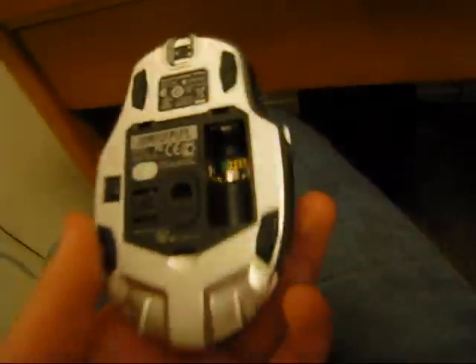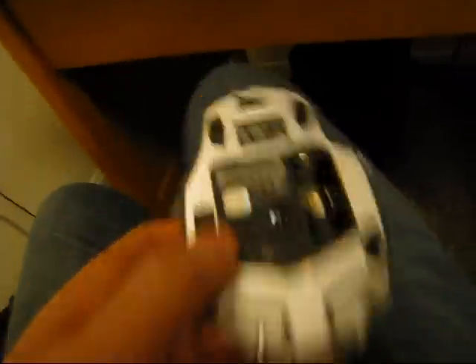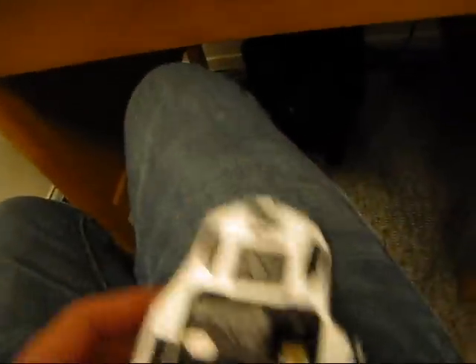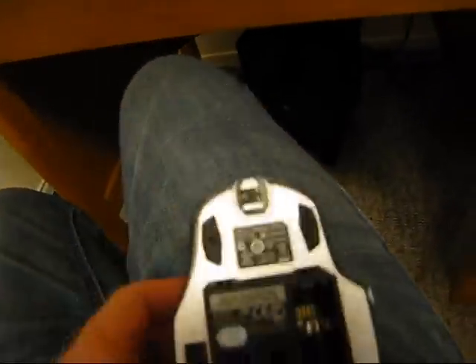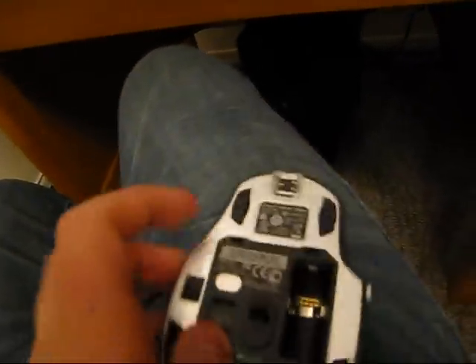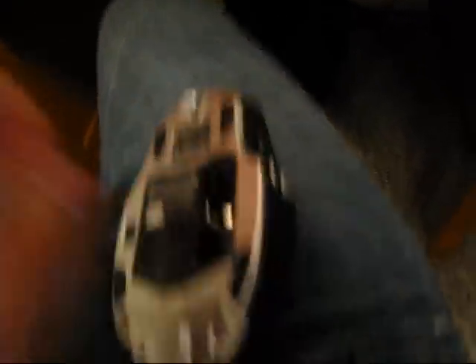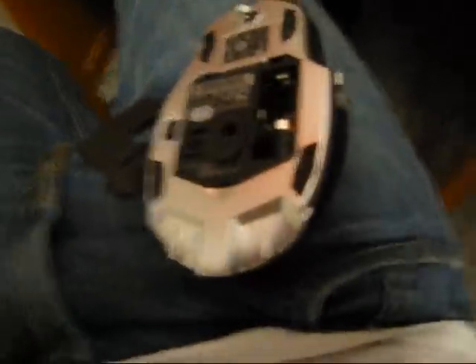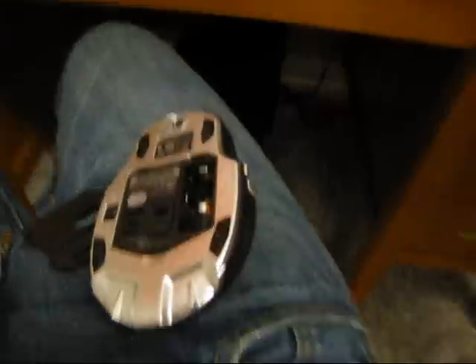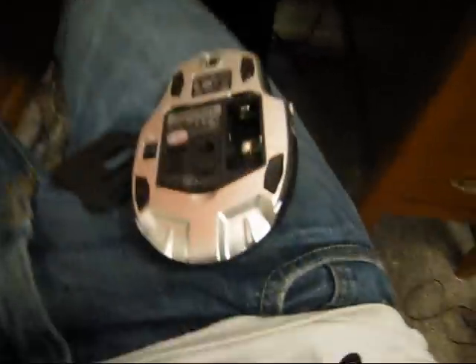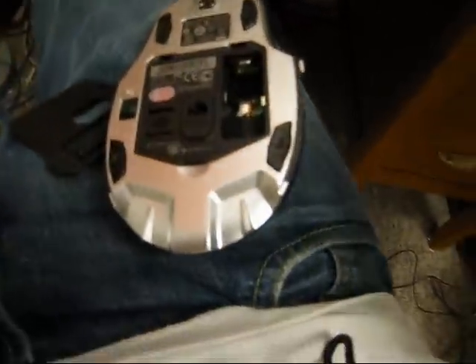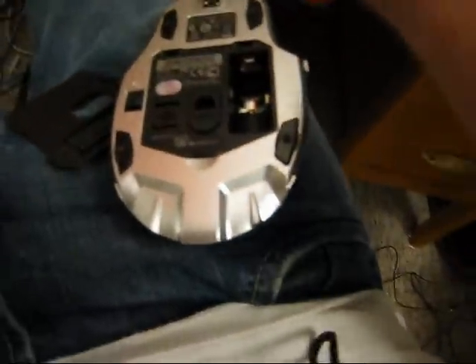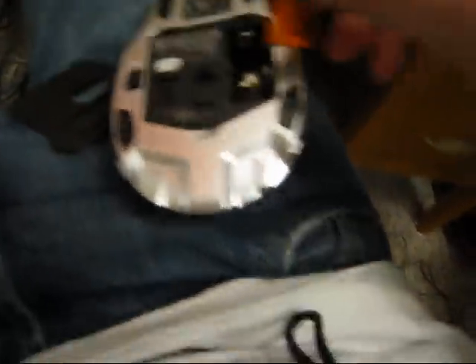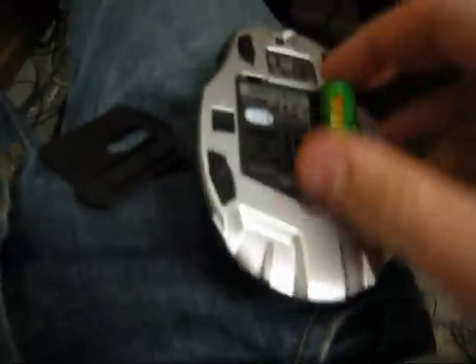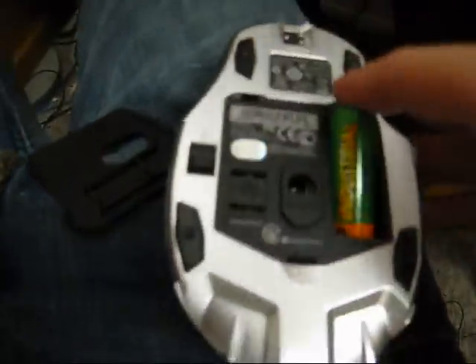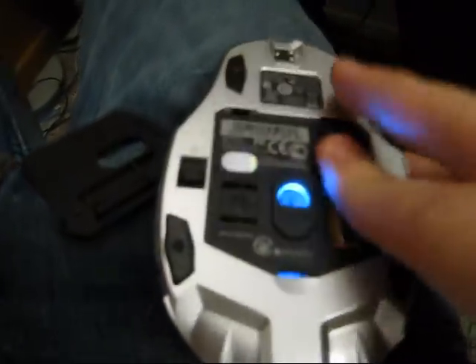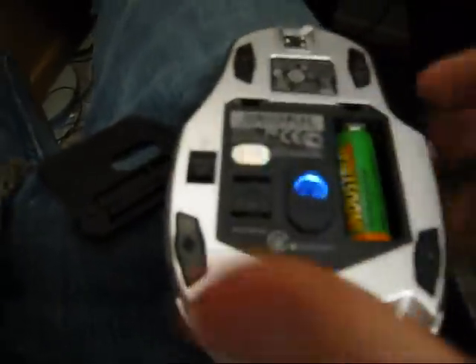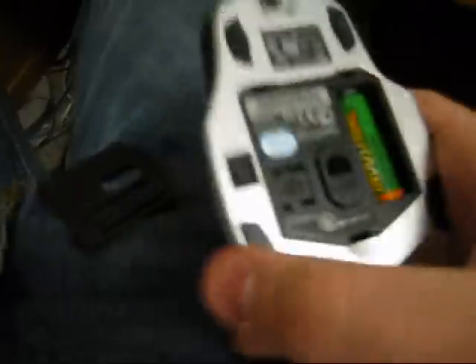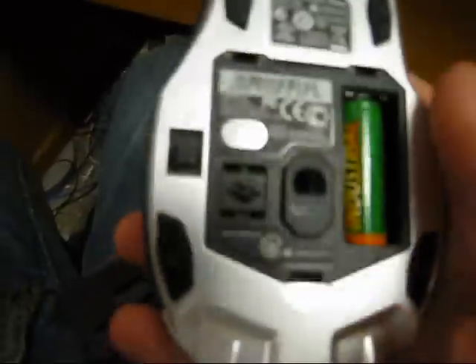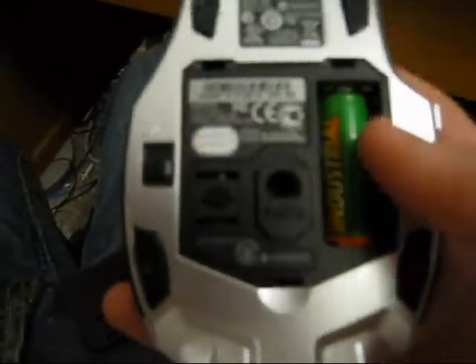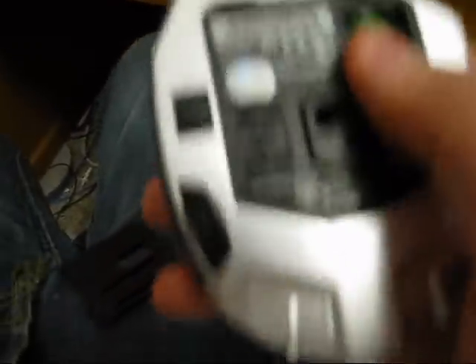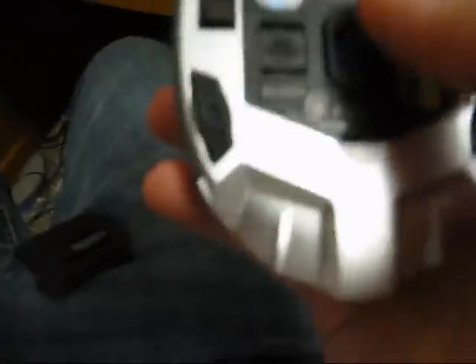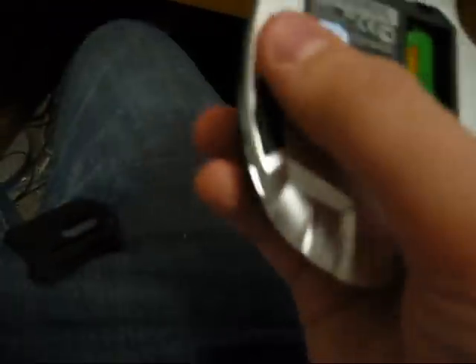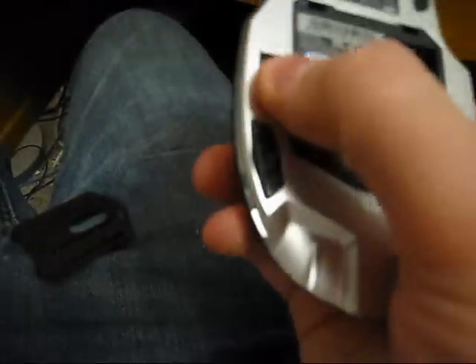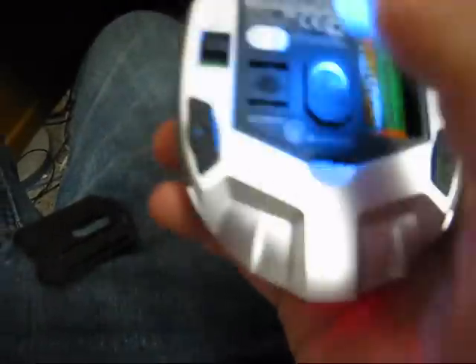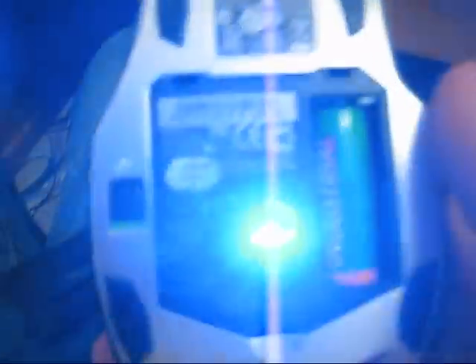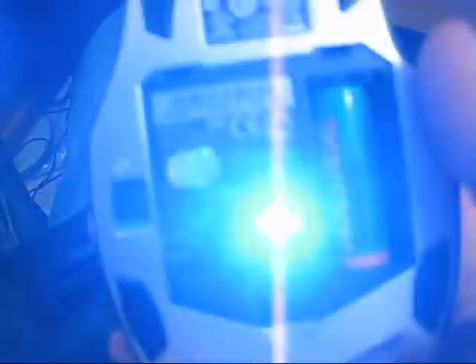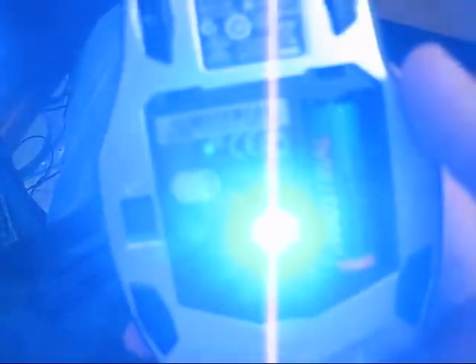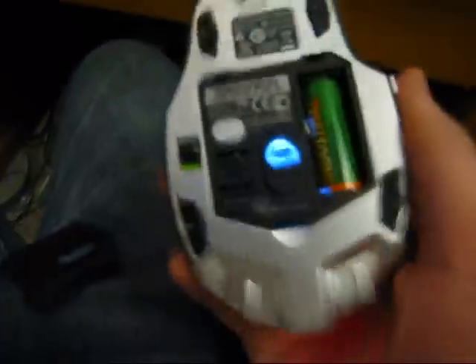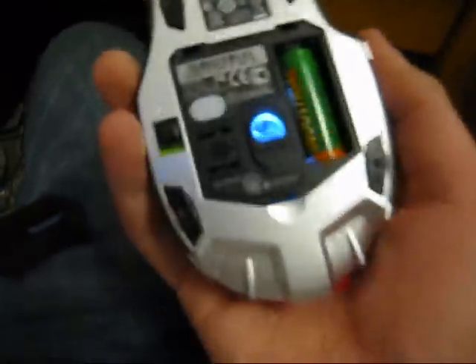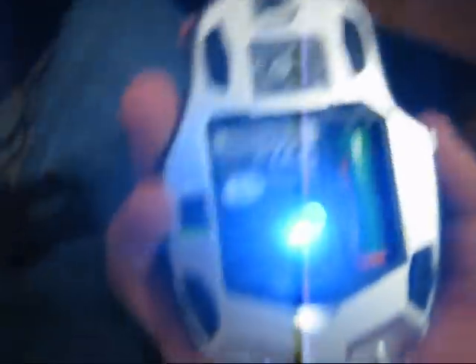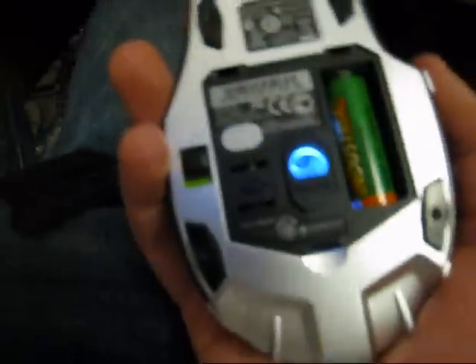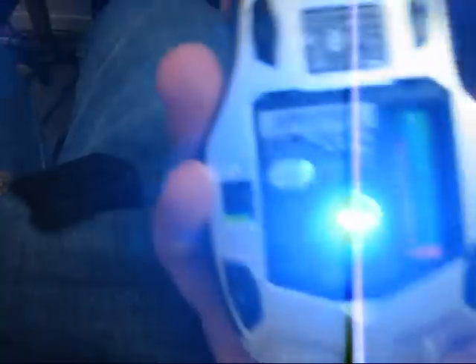Alright guys, this is showing you the blue track laser right now. Putting the battery in — you see, it turns on. Pretty sick looking. It's pretty cool. You don't usually see this in a mouse.